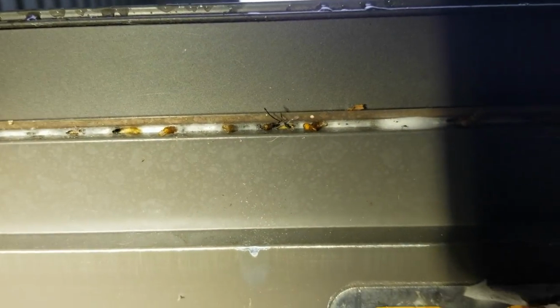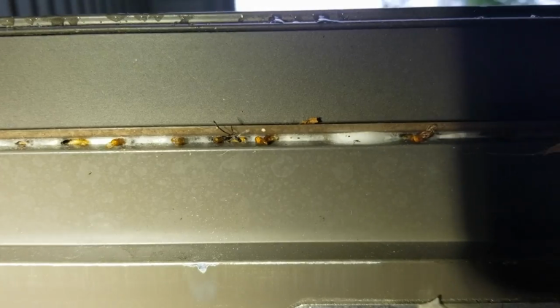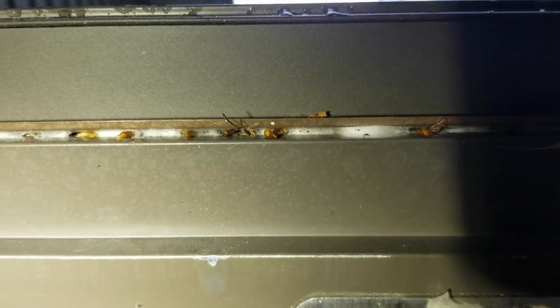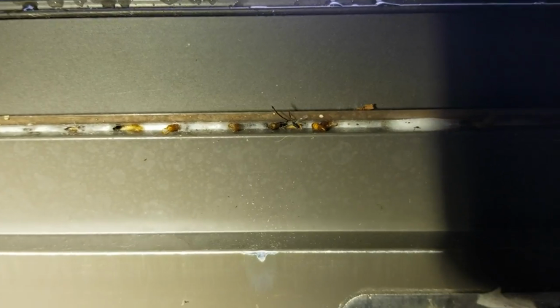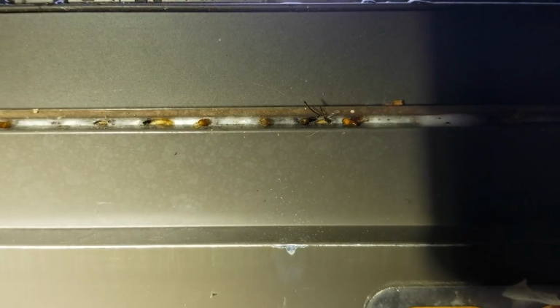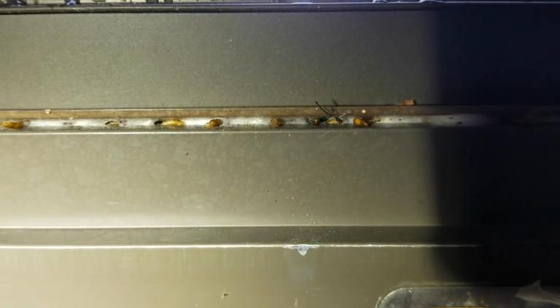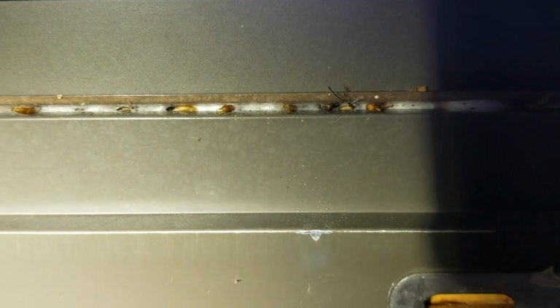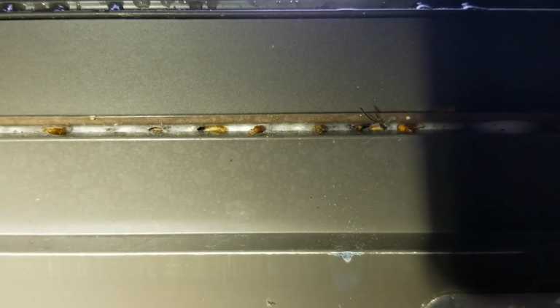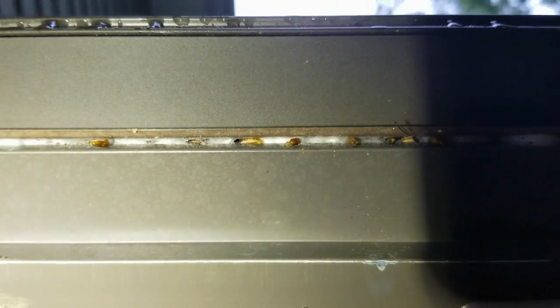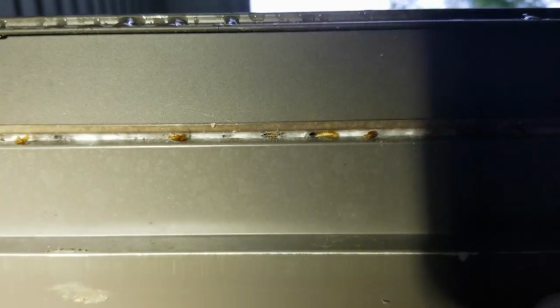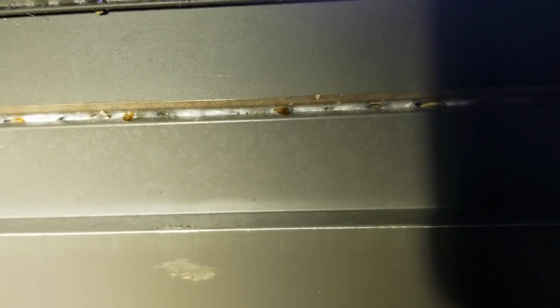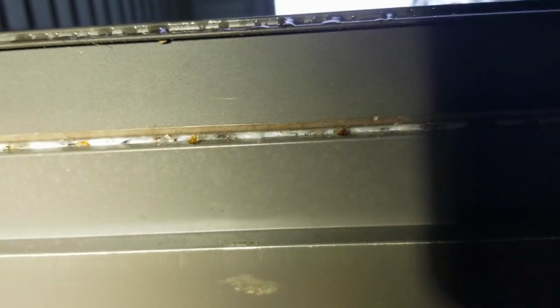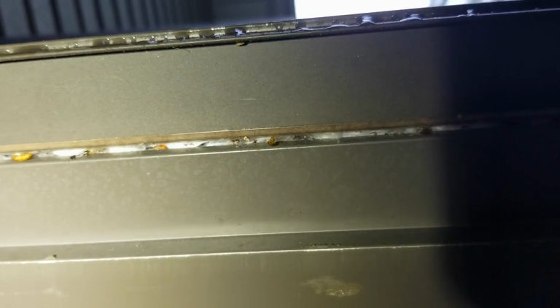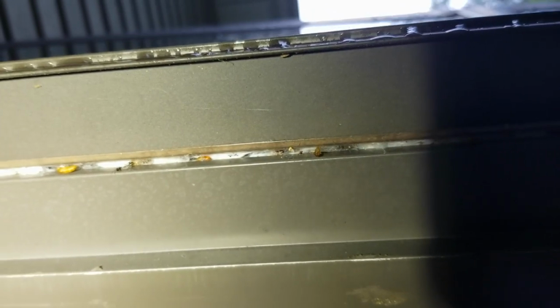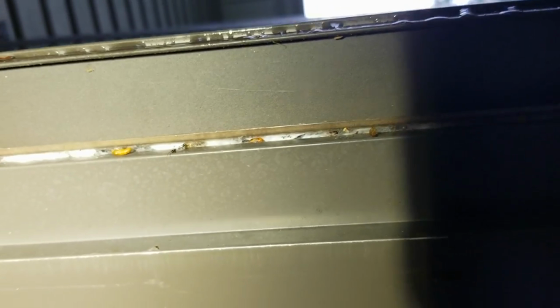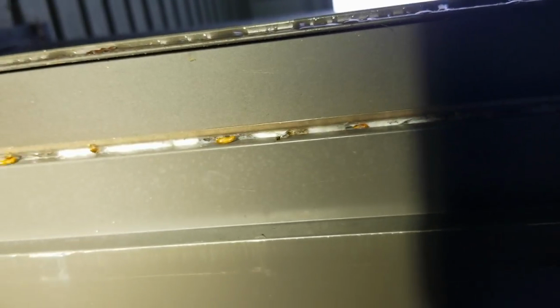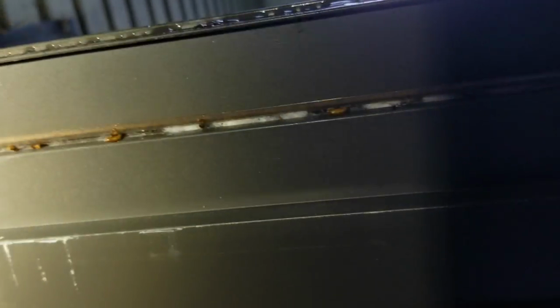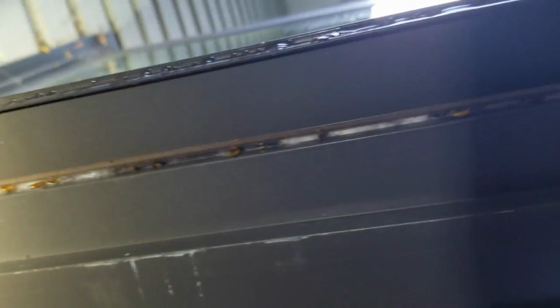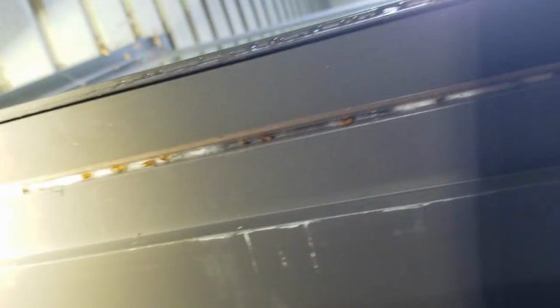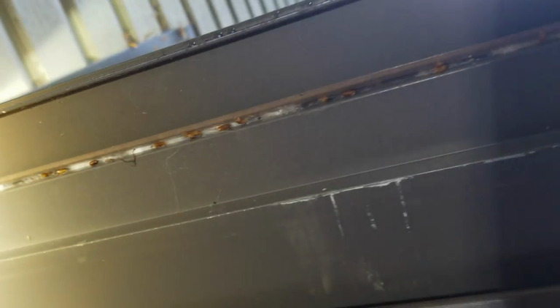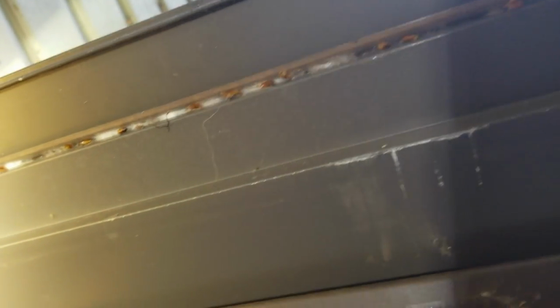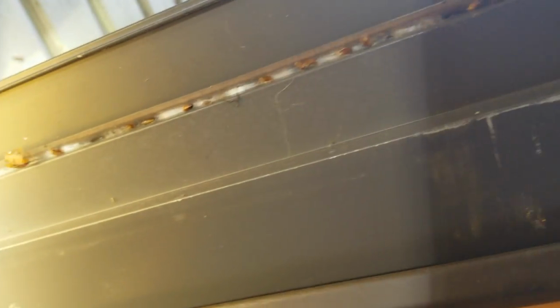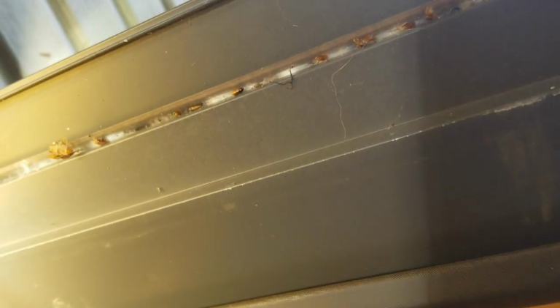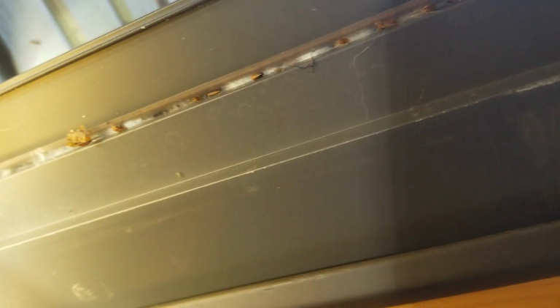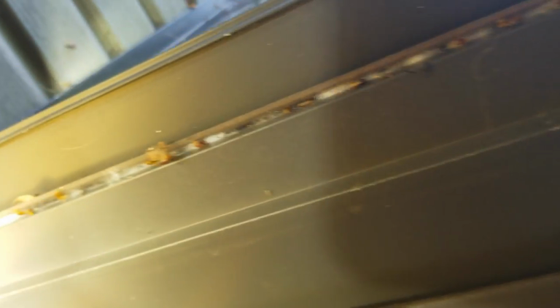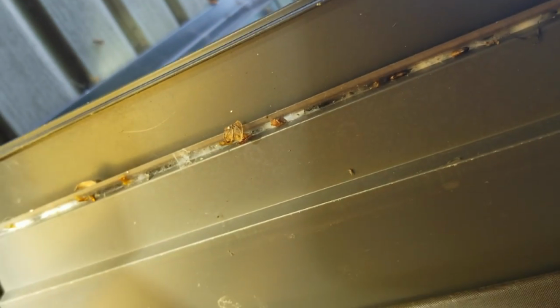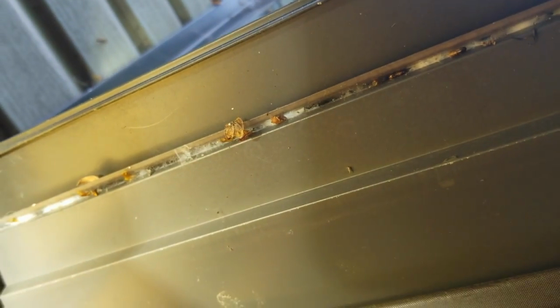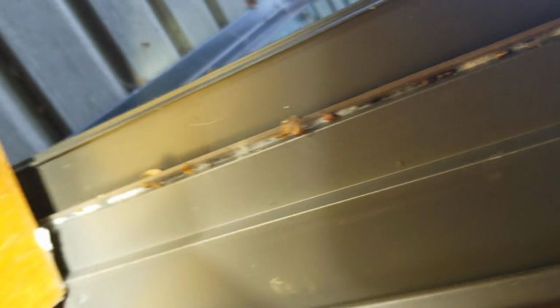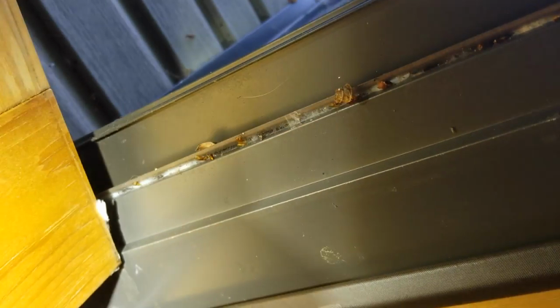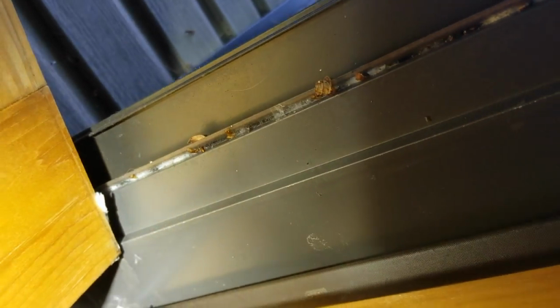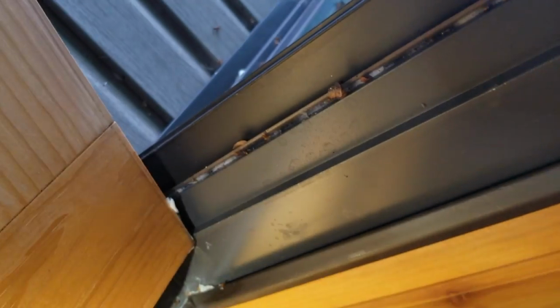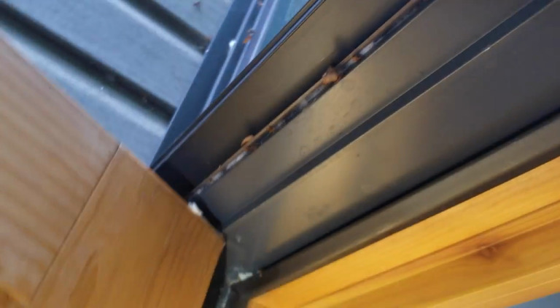and siding throughout the home with a residual aerosol that will rapidly exterminate the moths, the eggs, and their nests. Once that is completed, we're going to apply a liquid residual to prevent any future pest intrusions.